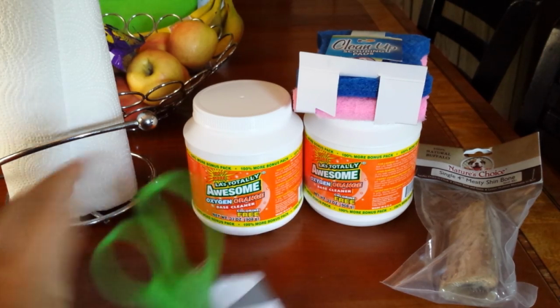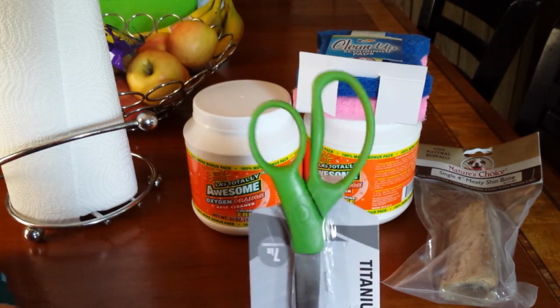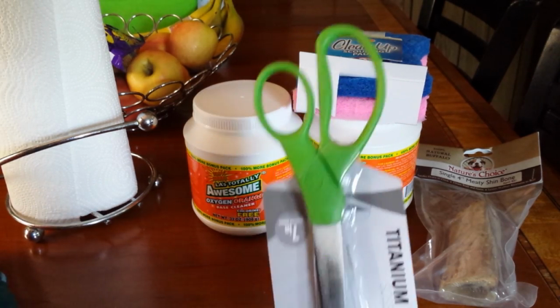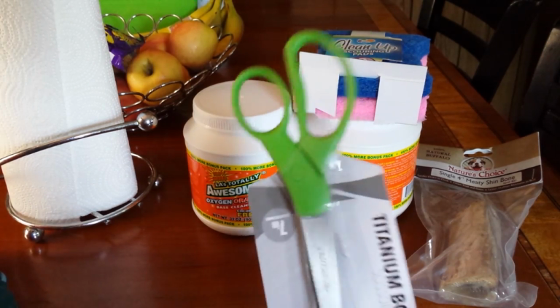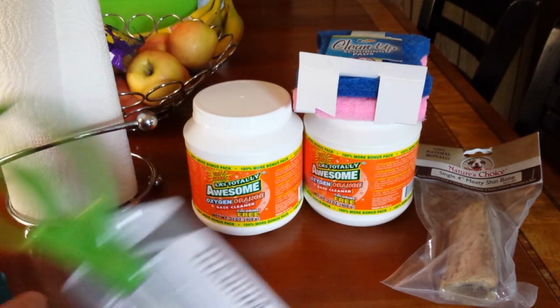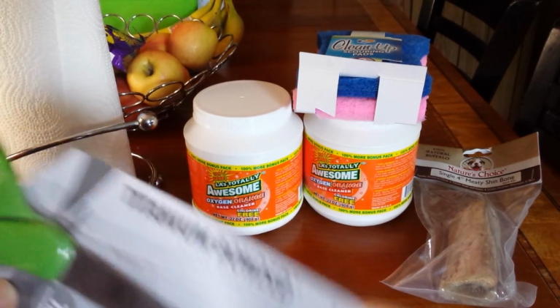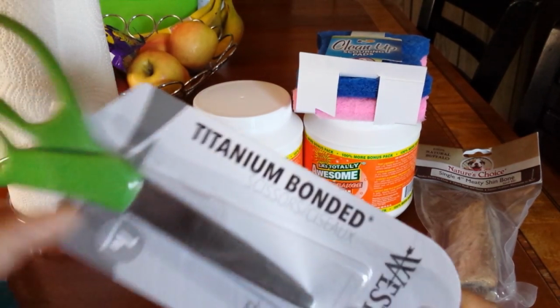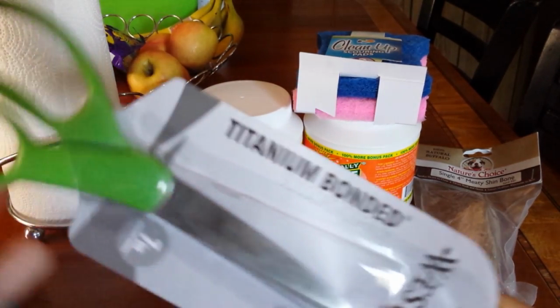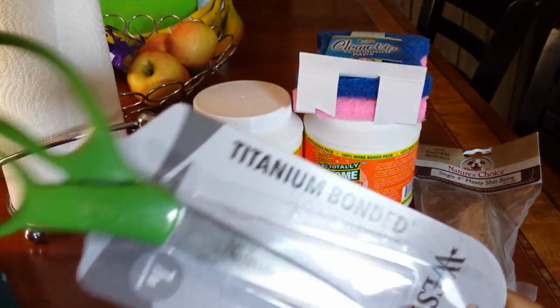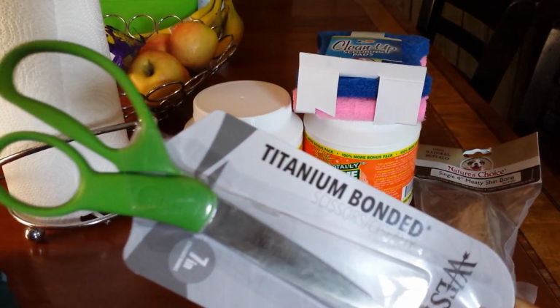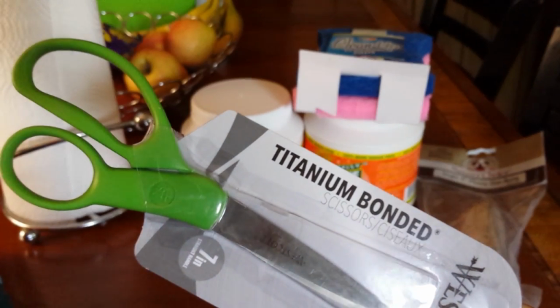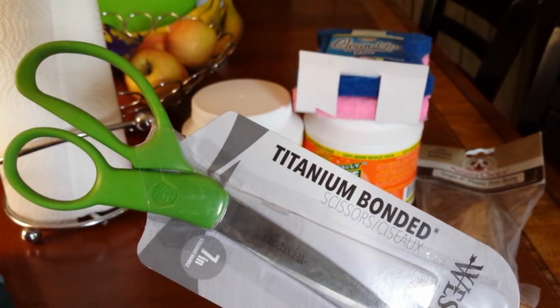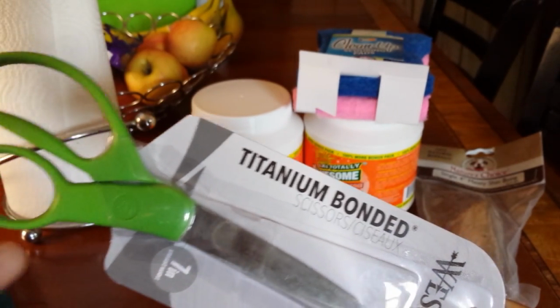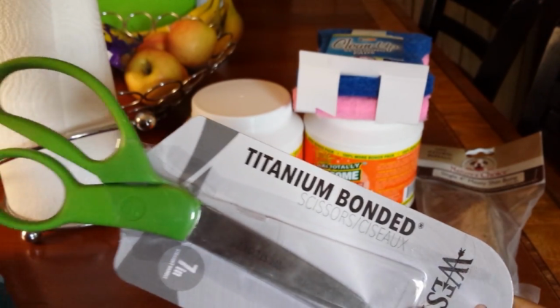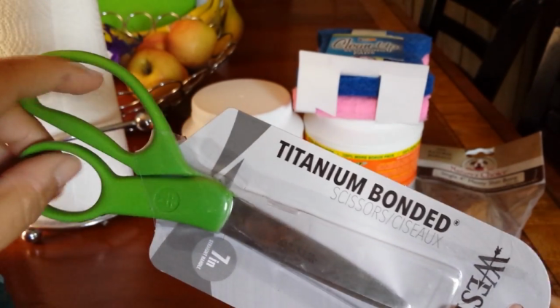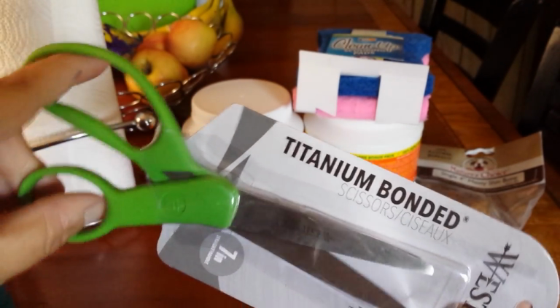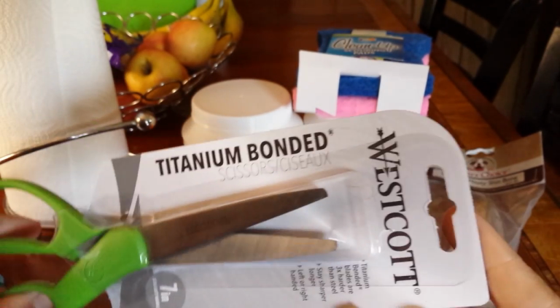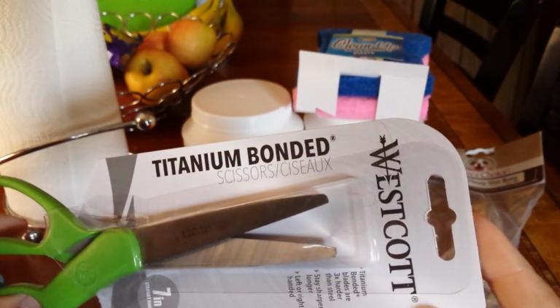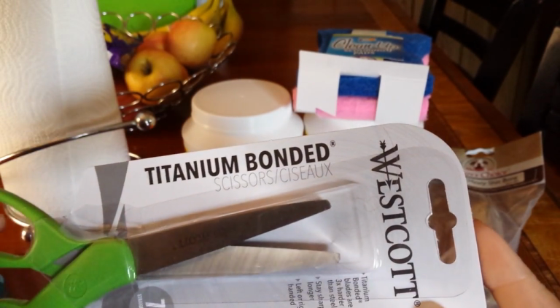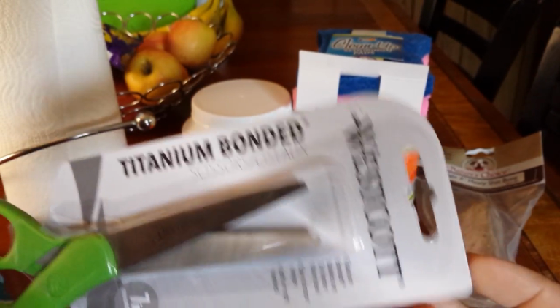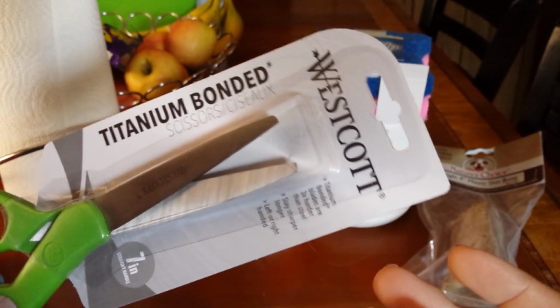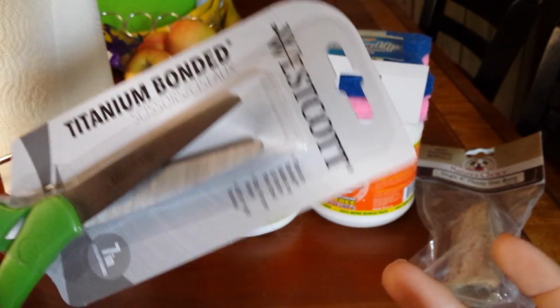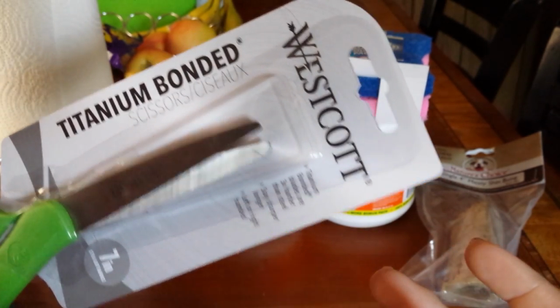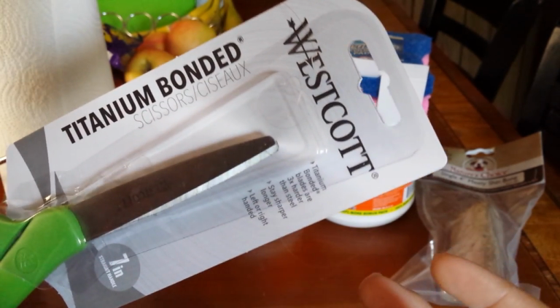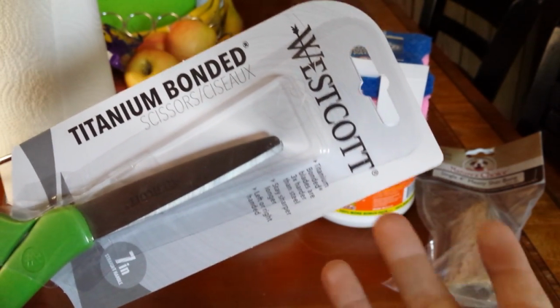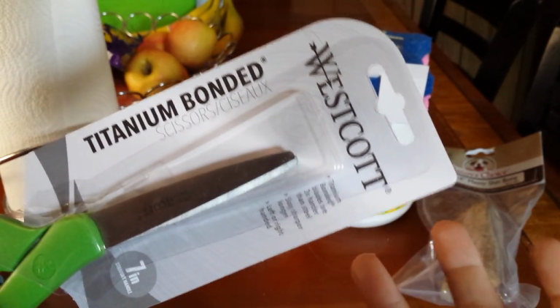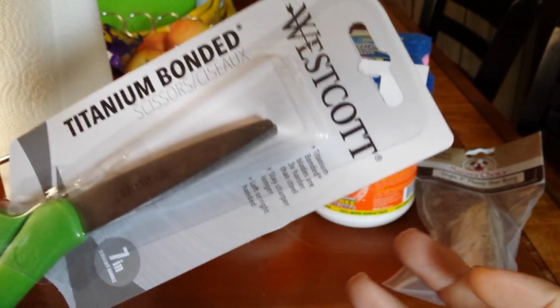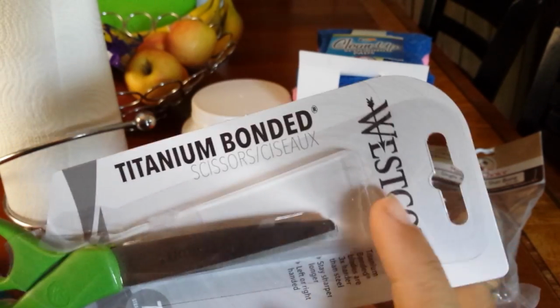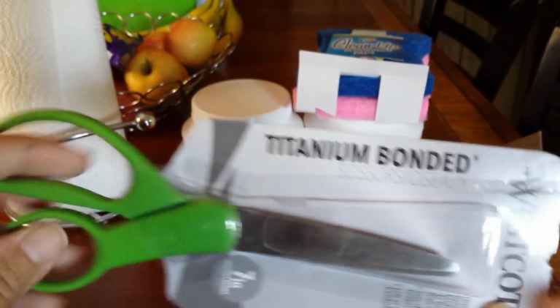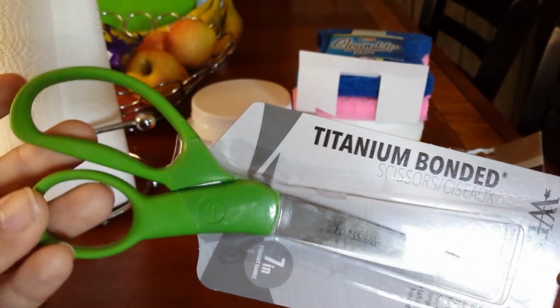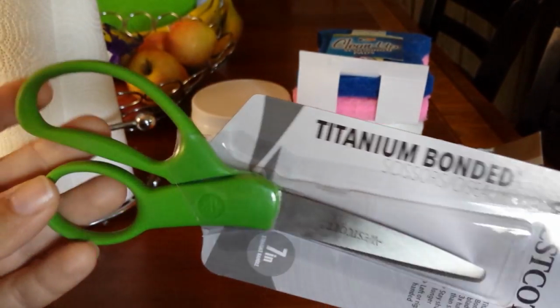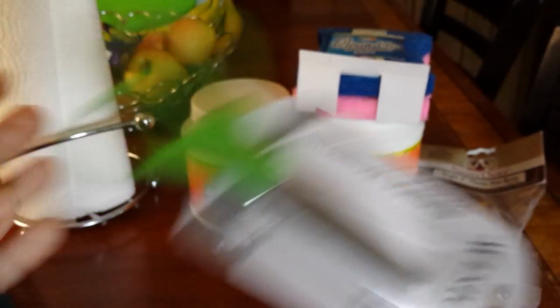I like to have two pairs of scissors in the house — one for everyday use, then the other one for the kitchen. So I picked up these Westcott Titanium Bonded Scissors for the everyday use. This is 7 inches, green handle.